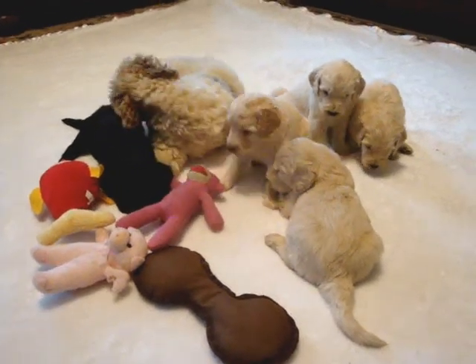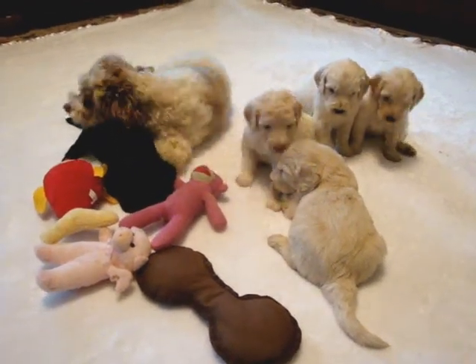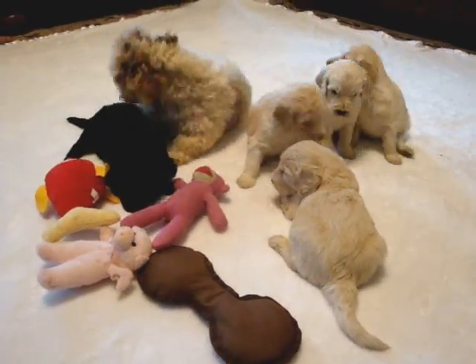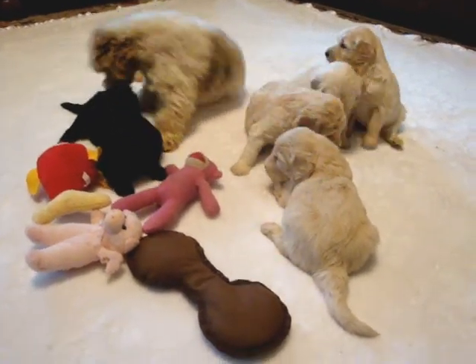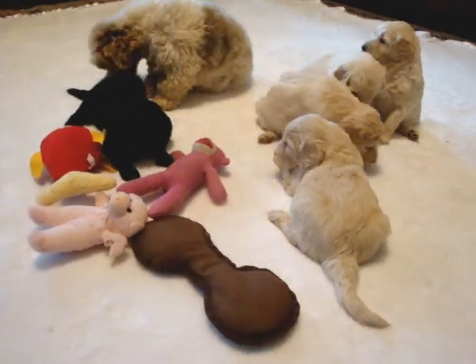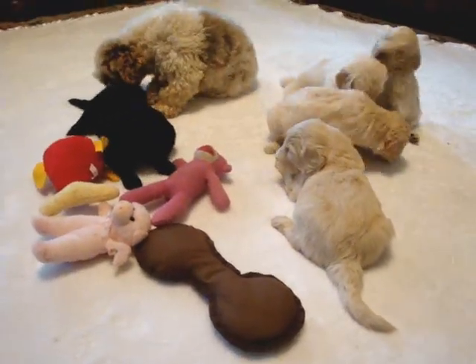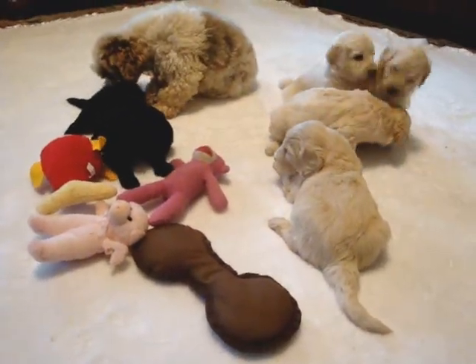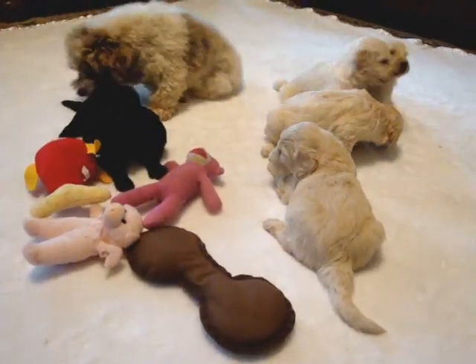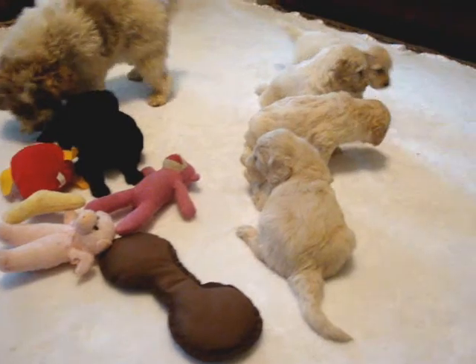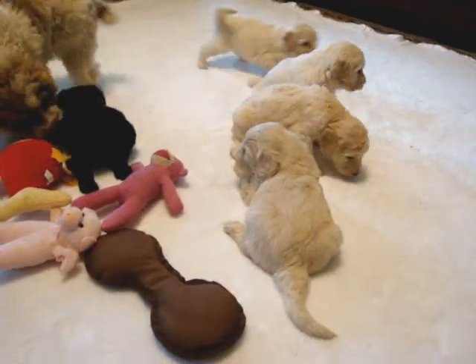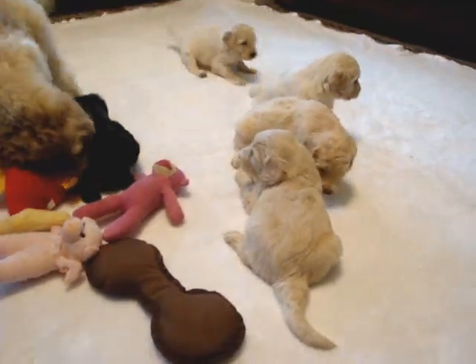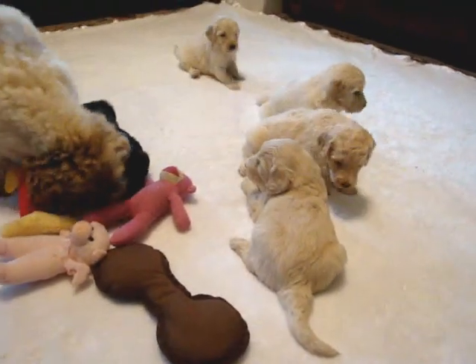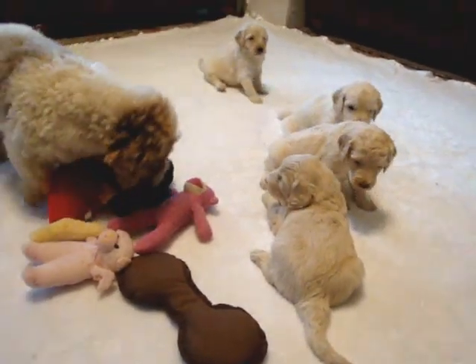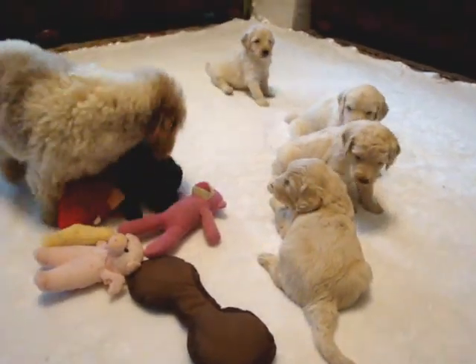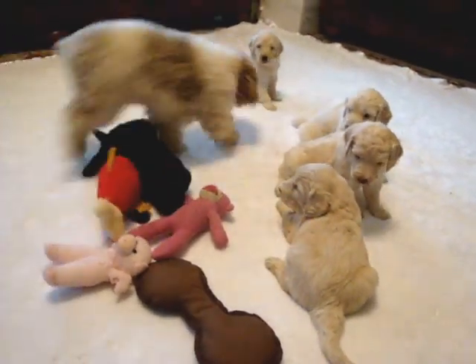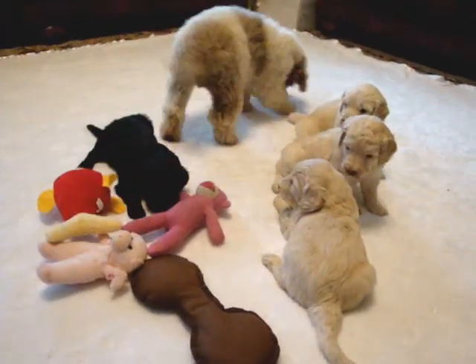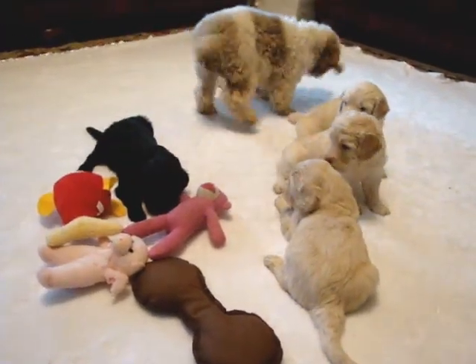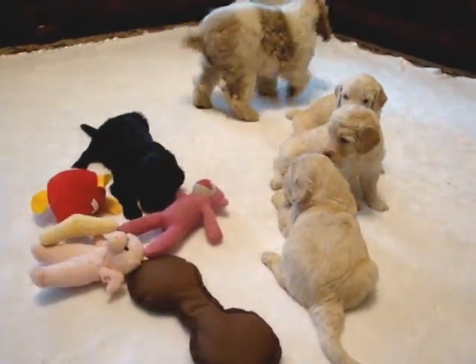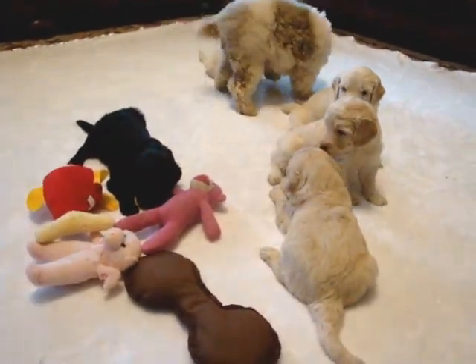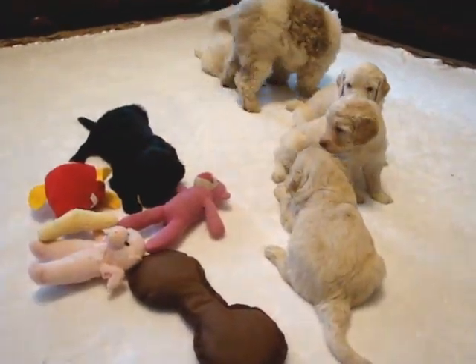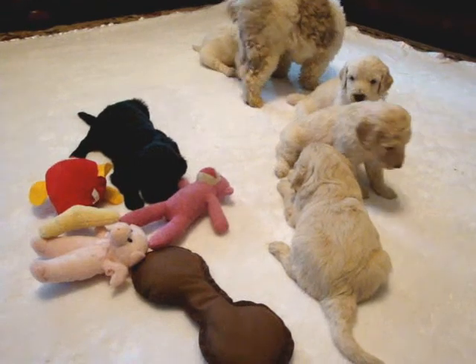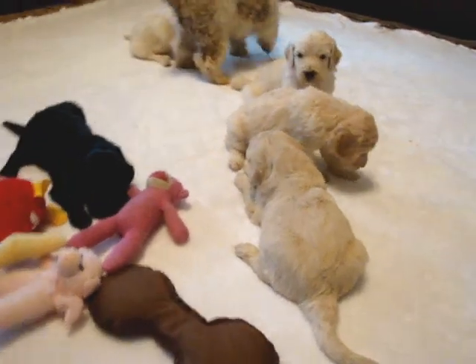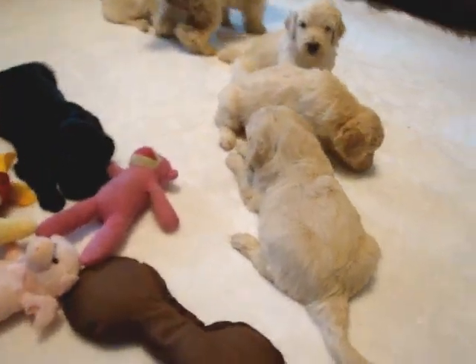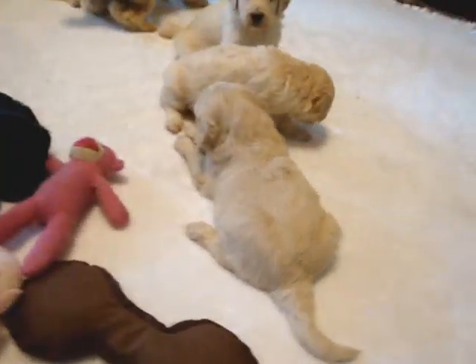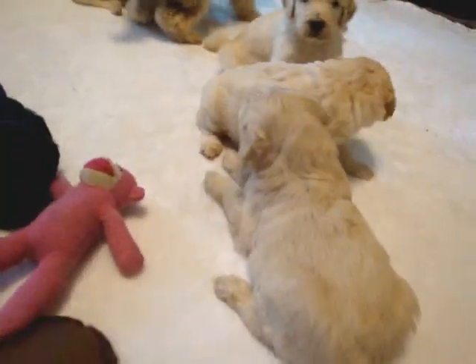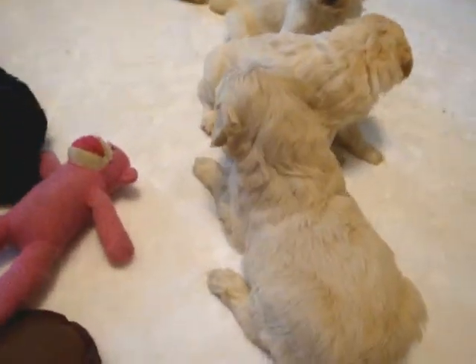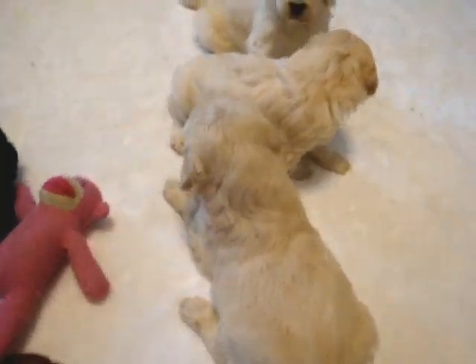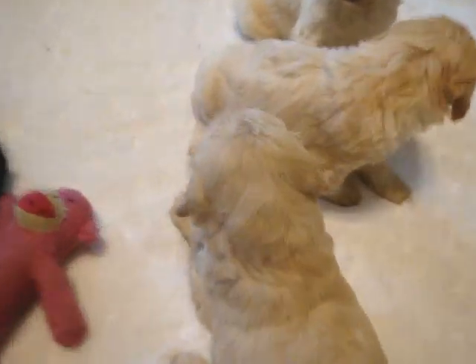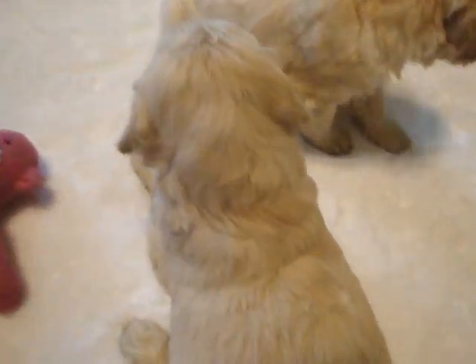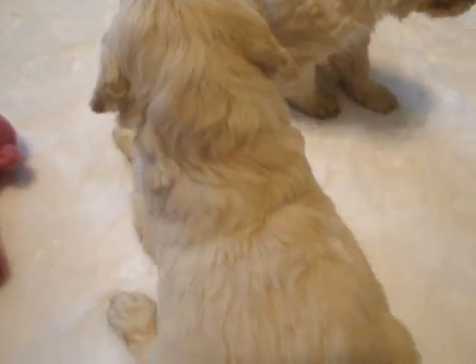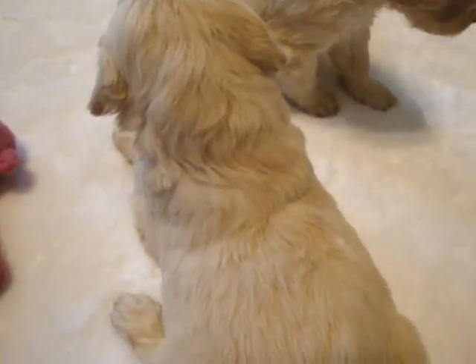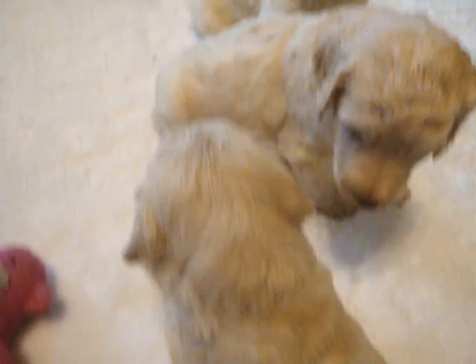The rest of them are doing really well. They've been testing out their little puppy barks. And as you can see, their coats look really, really nice.